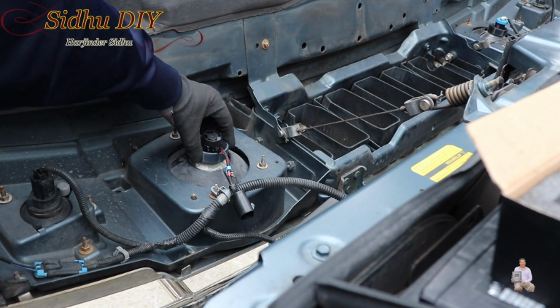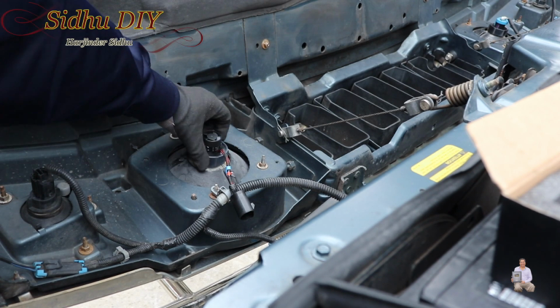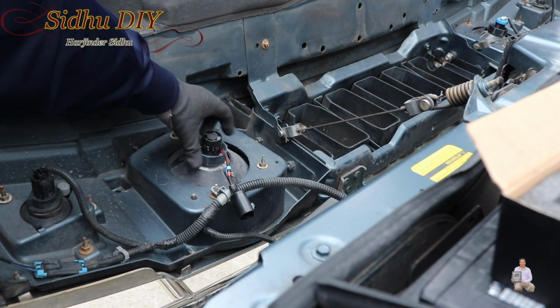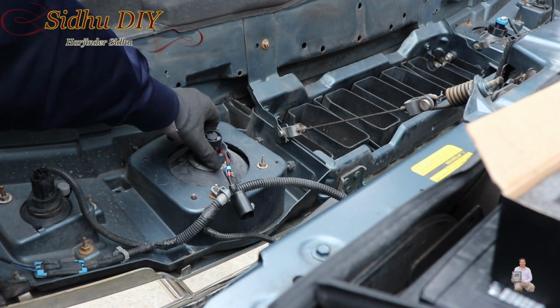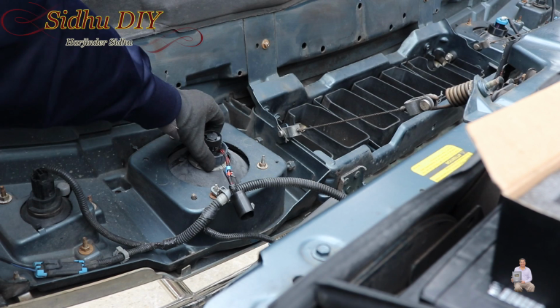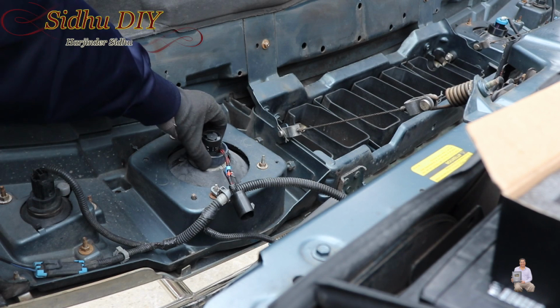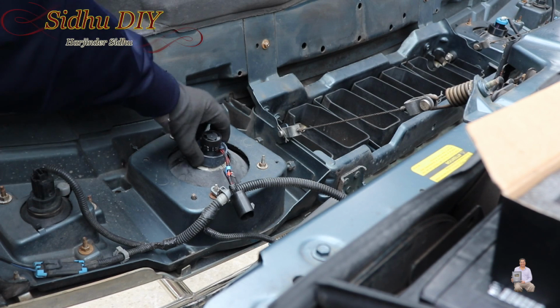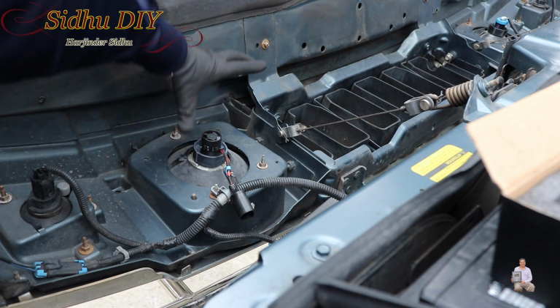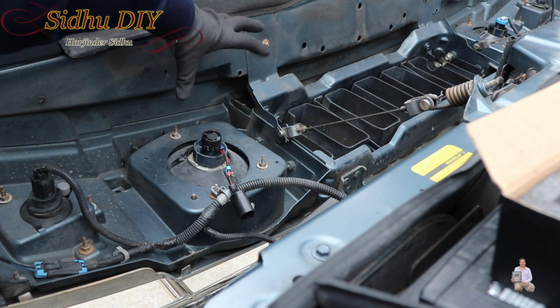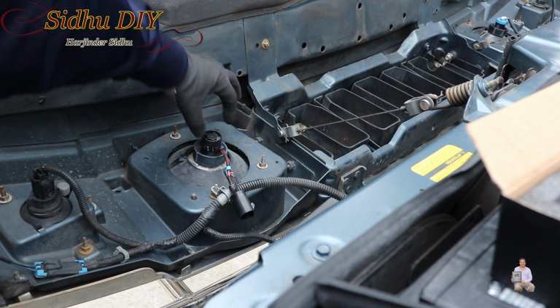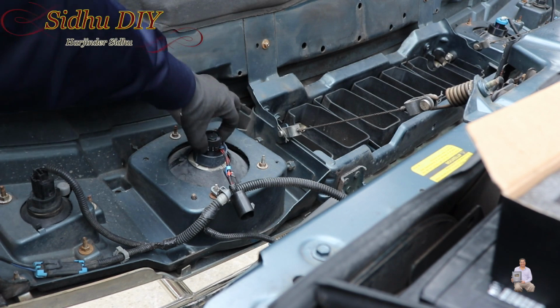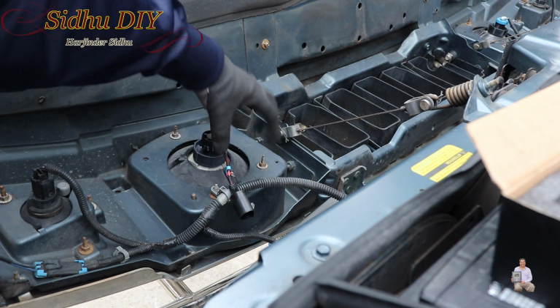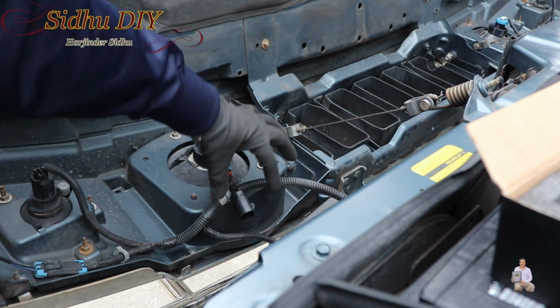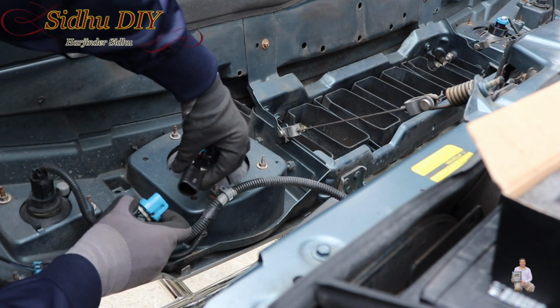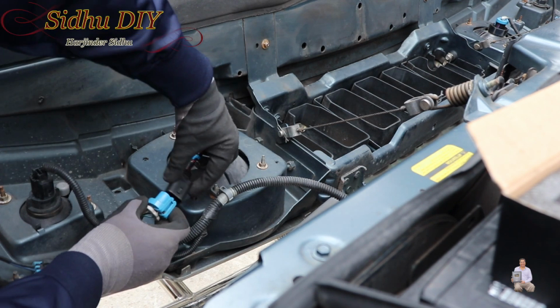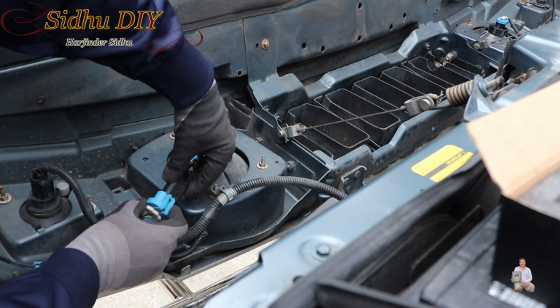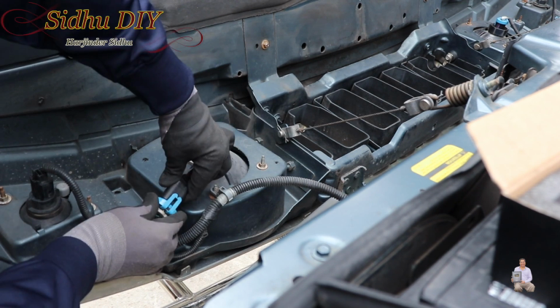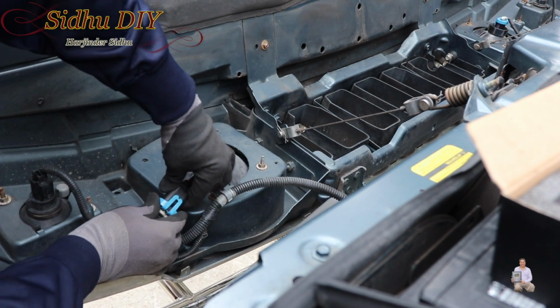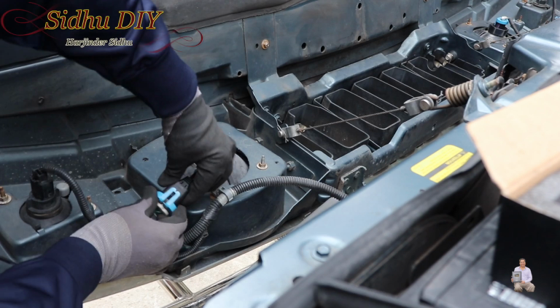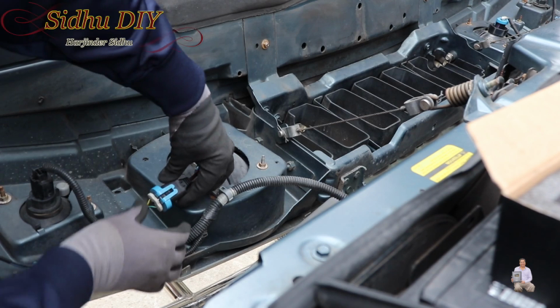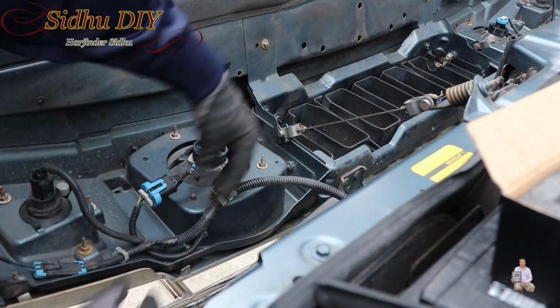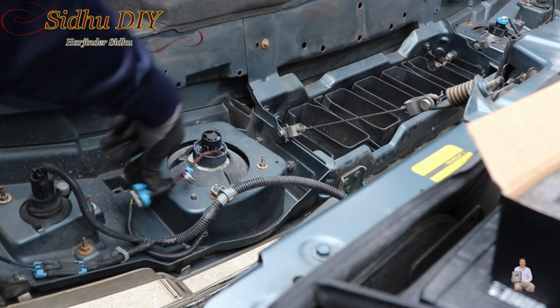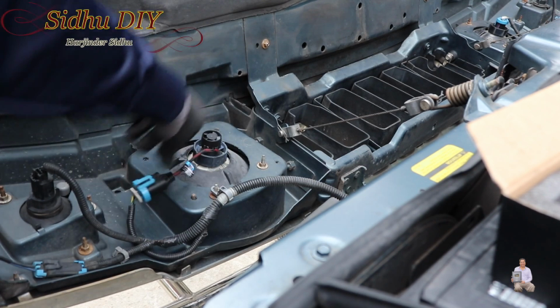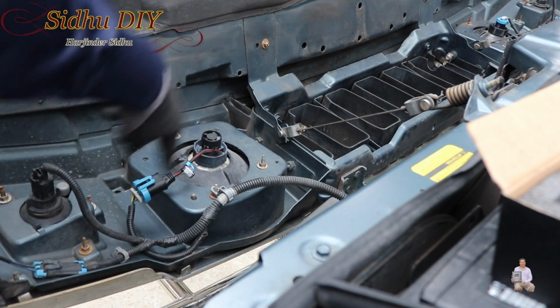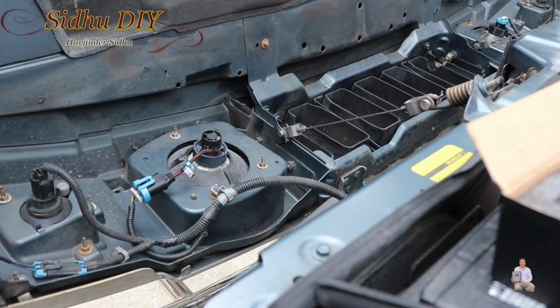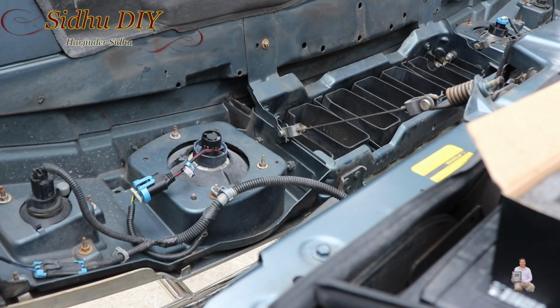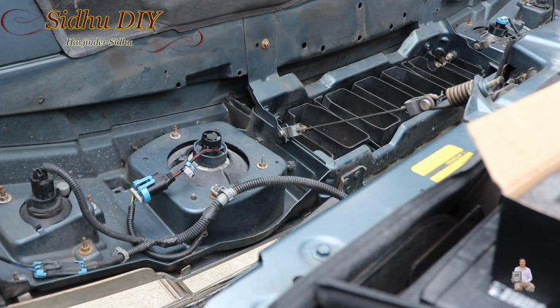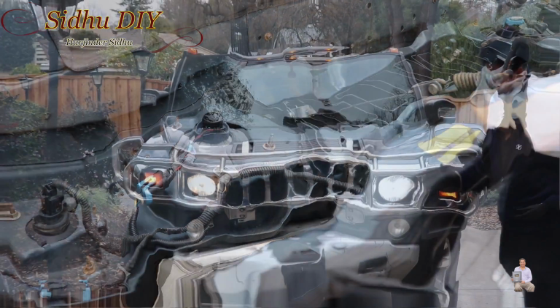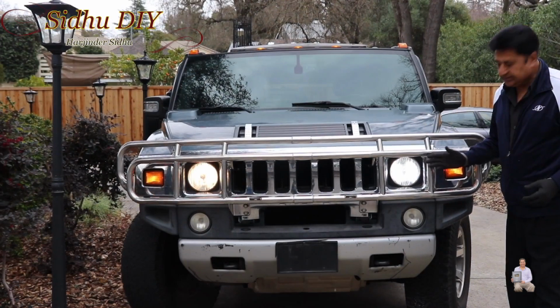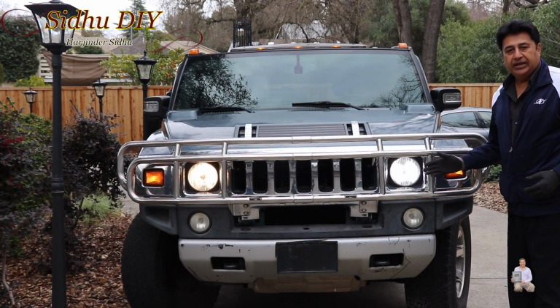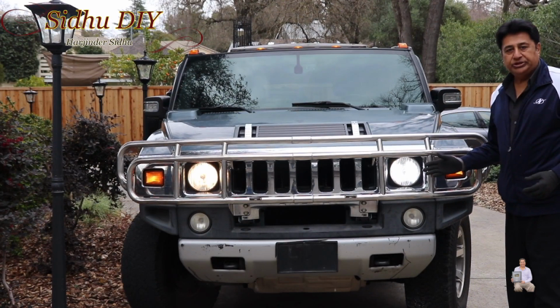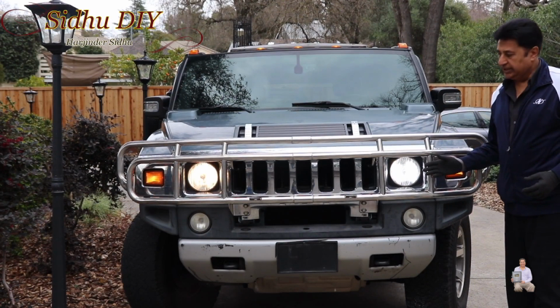We put it in and make sure it's seated firmly into the slot. We're going to turn the locking nut on top and it locks in — you heard the snap. We're going to plug it in, and once it's plugged in it's going to stay like this.